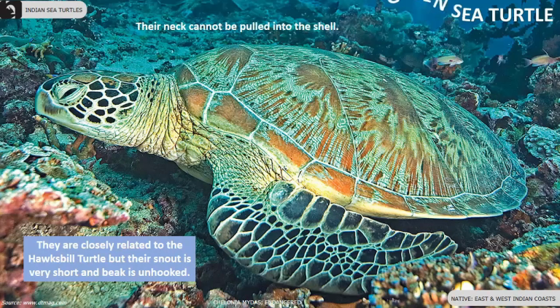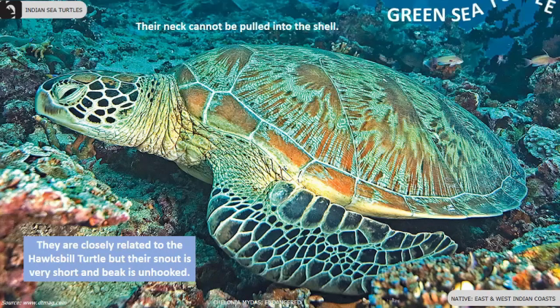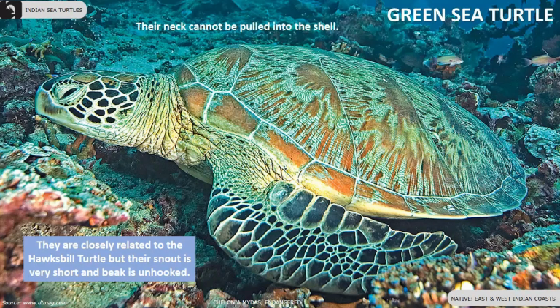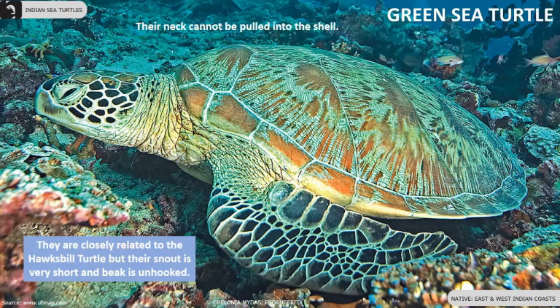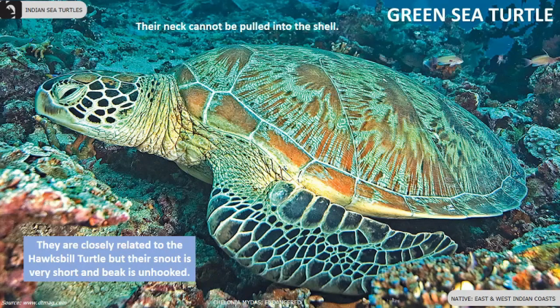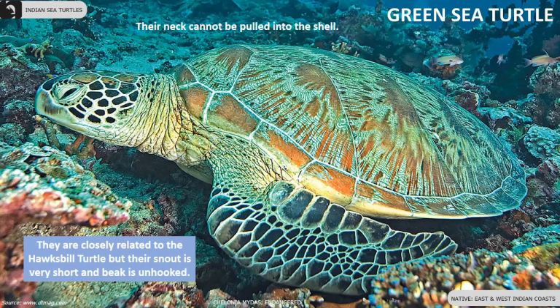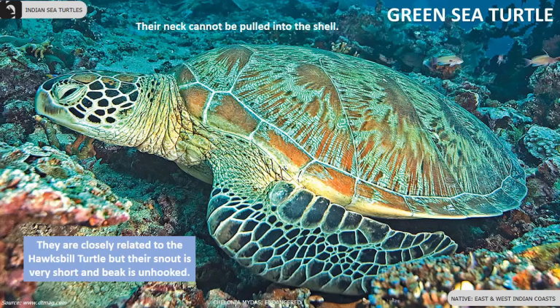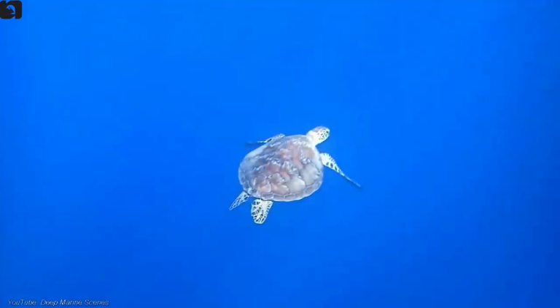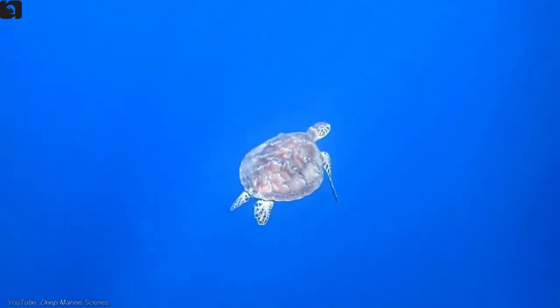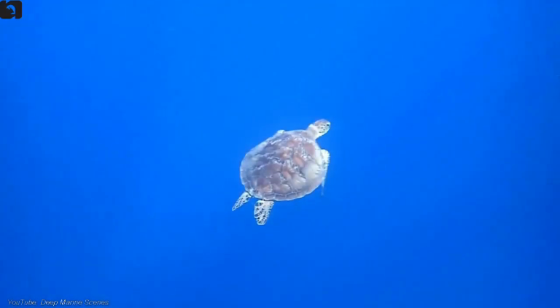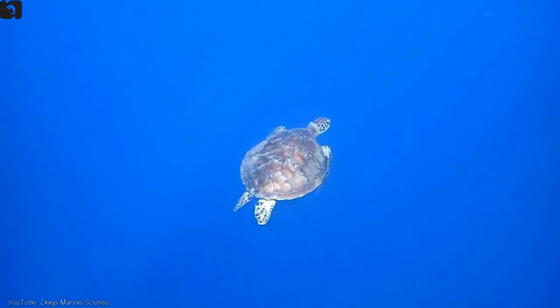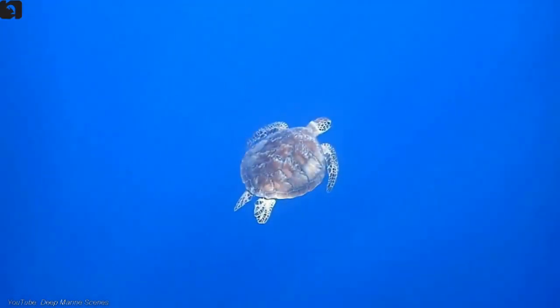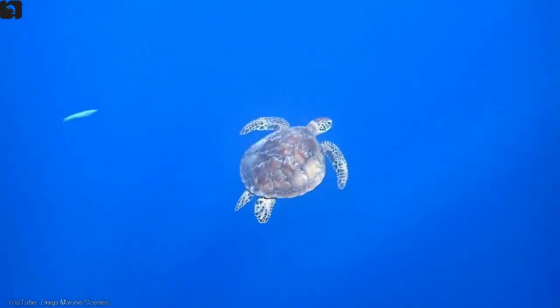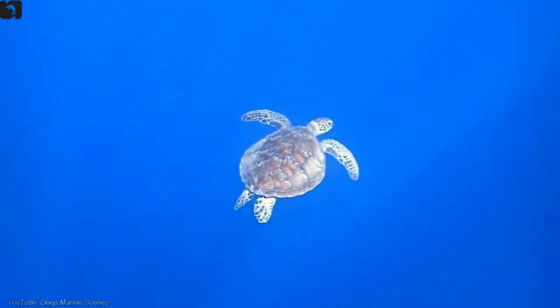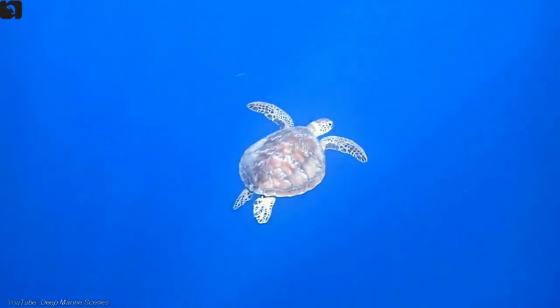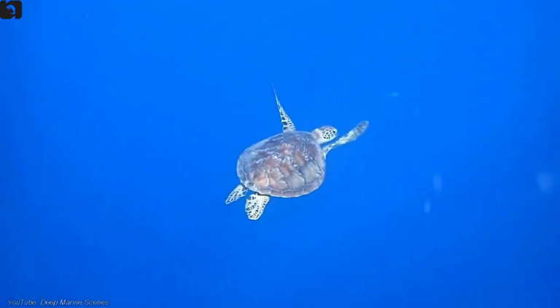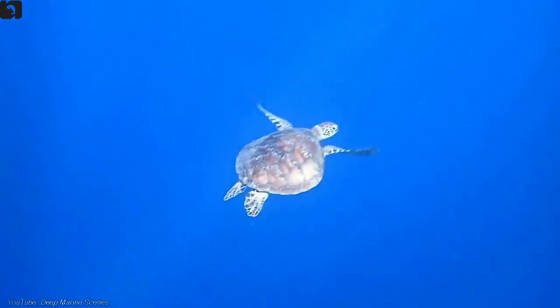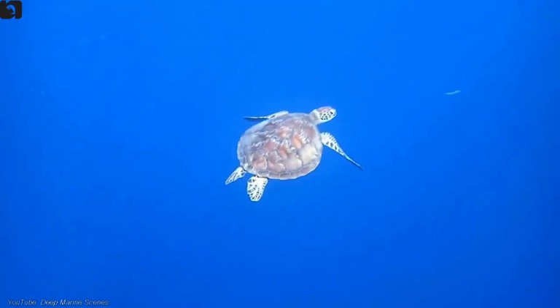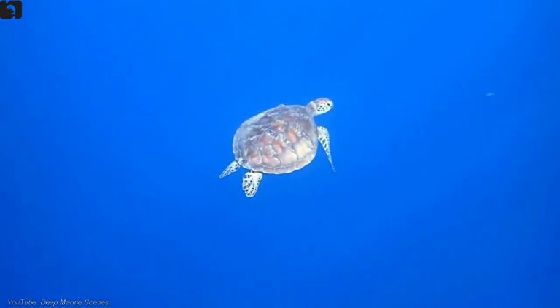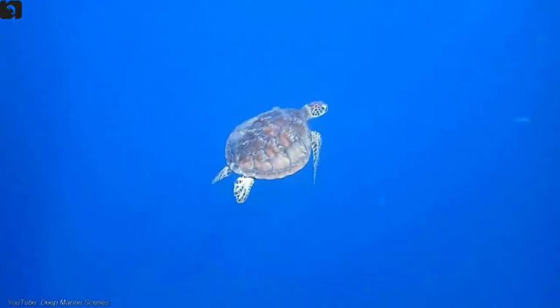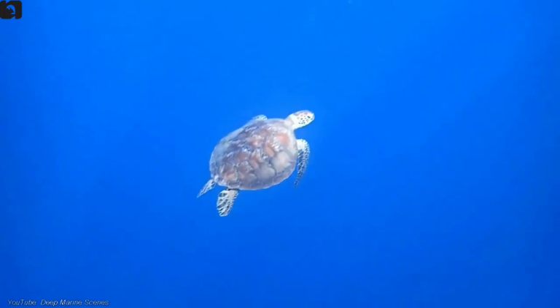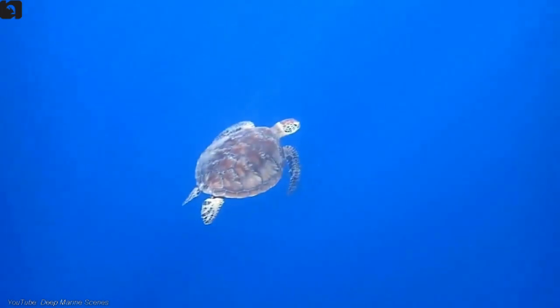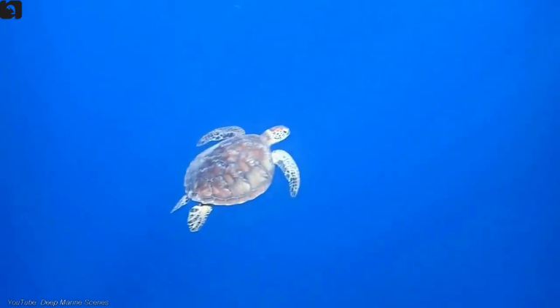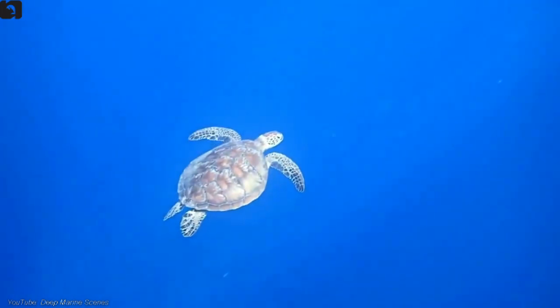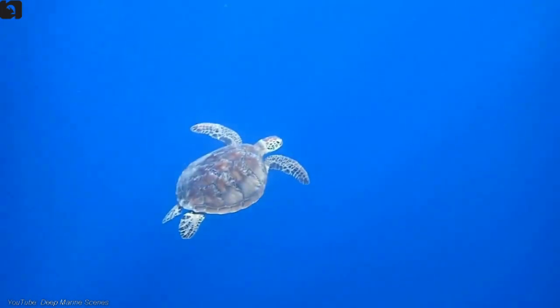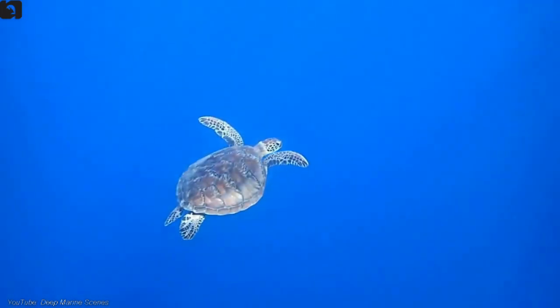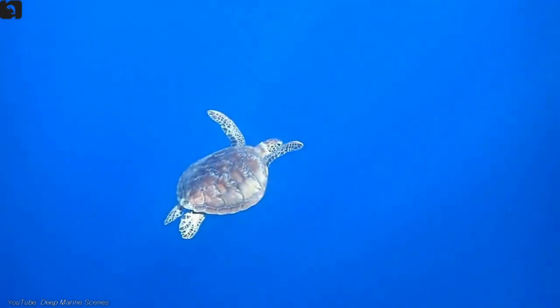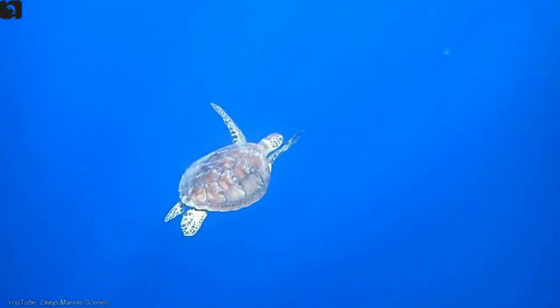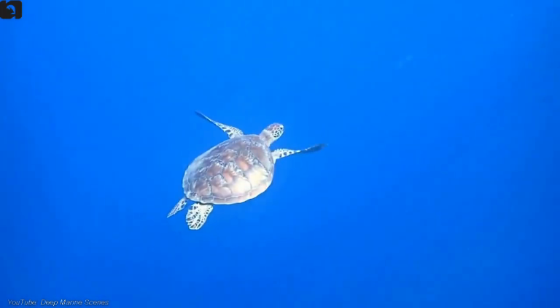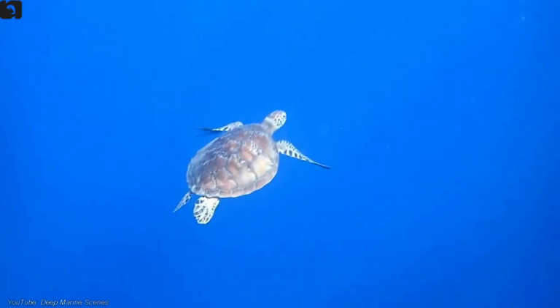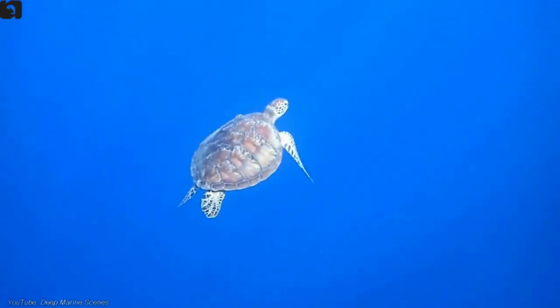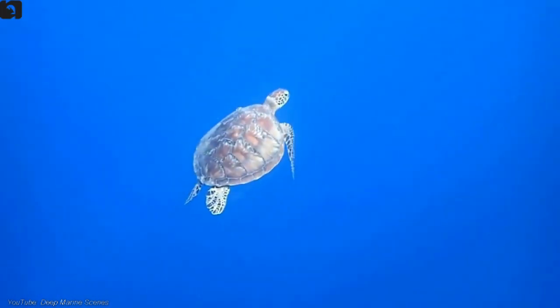They have a dorsoventrally flattened body, a beaked head at the end of a short neck, and paddle-like arms well-adapted for swimming. They are closely related to the hawksbill turtle, but their snout is very short and beak is unhooked.